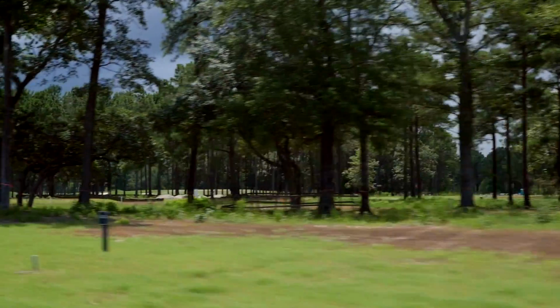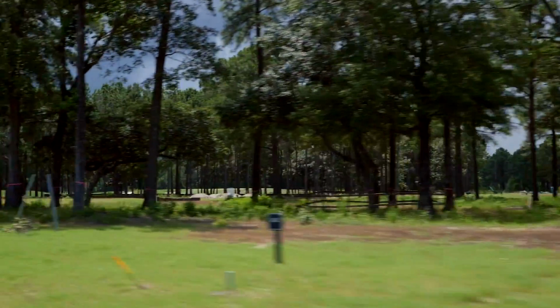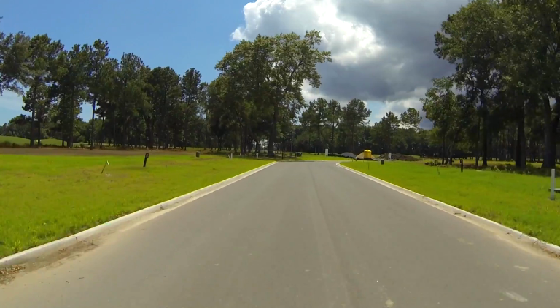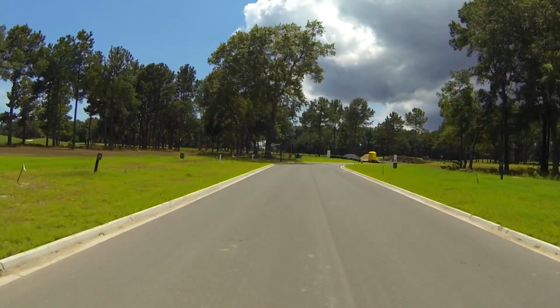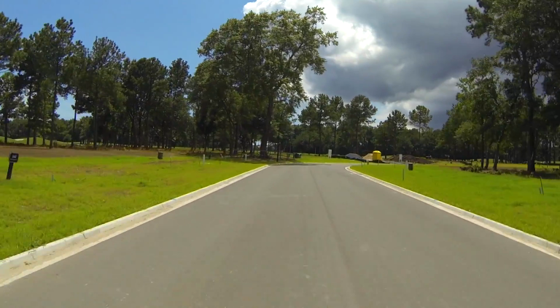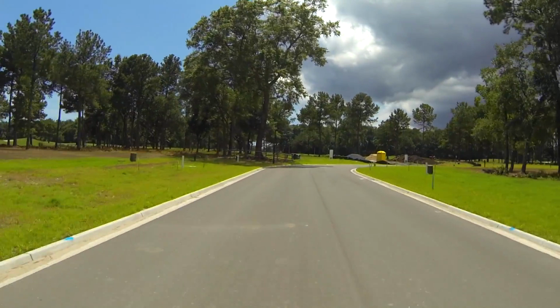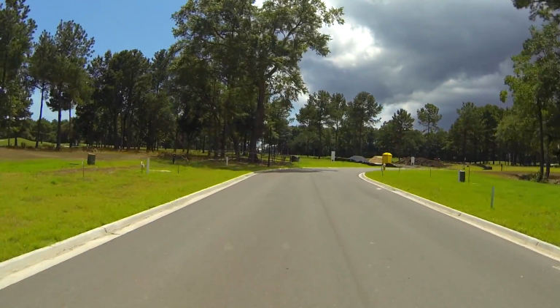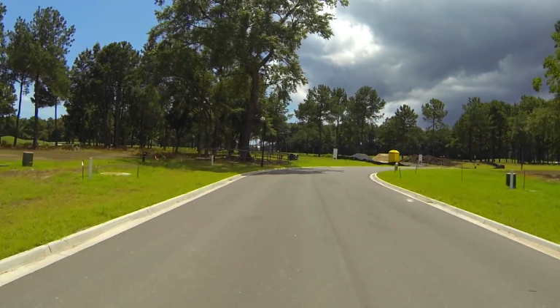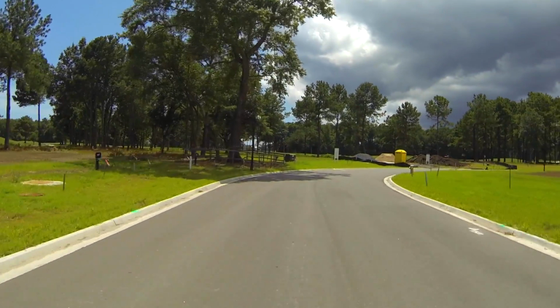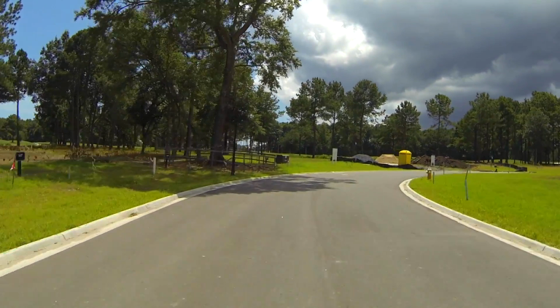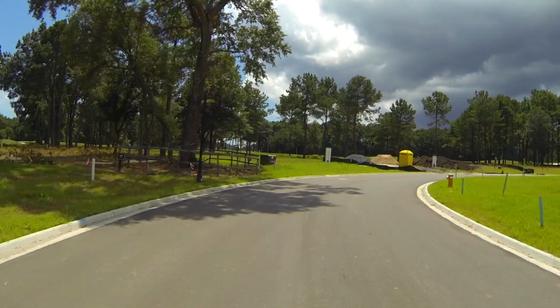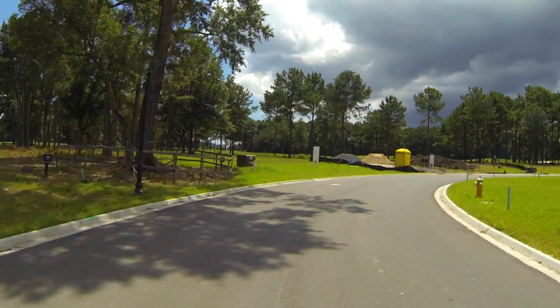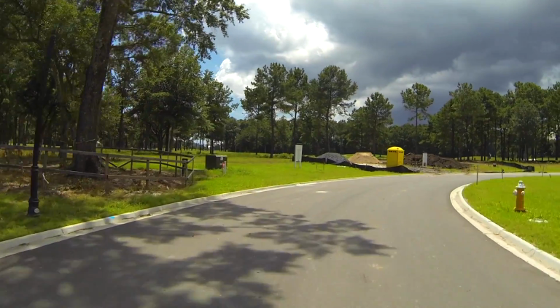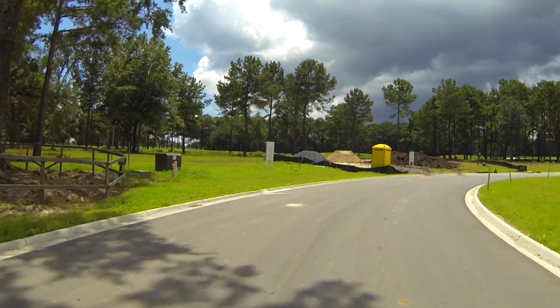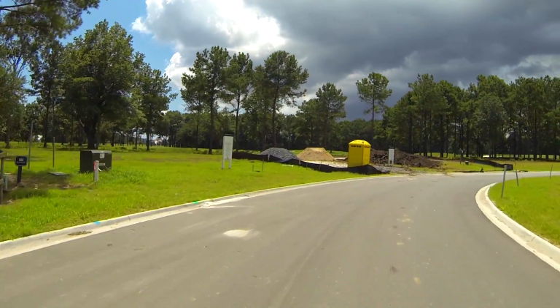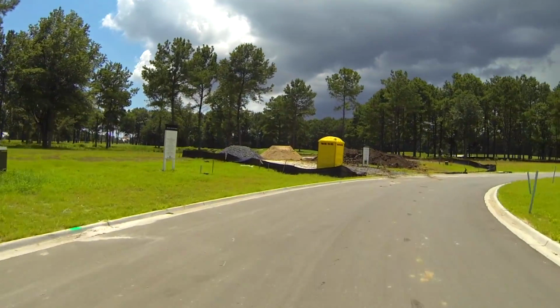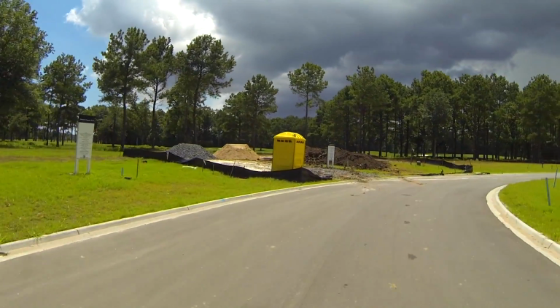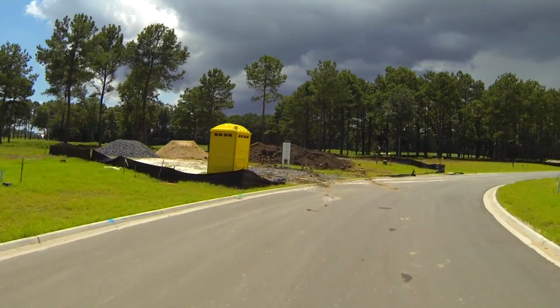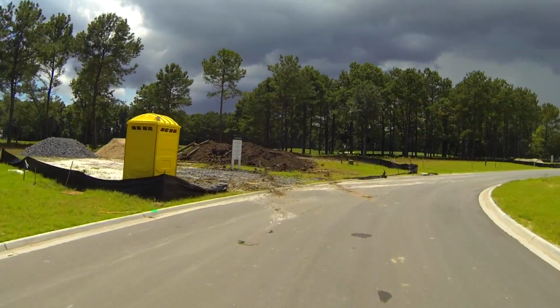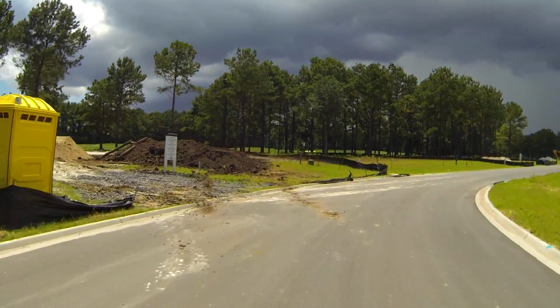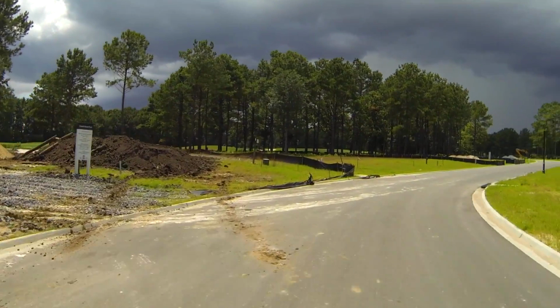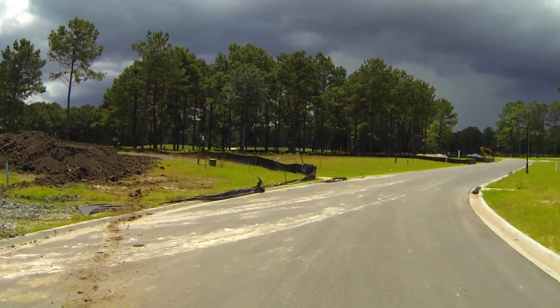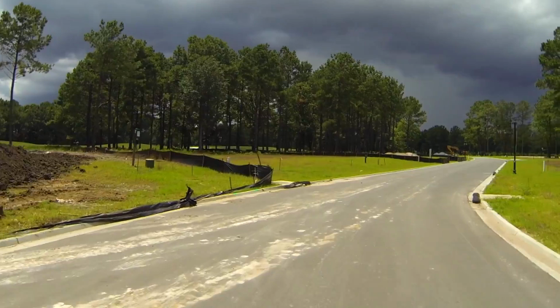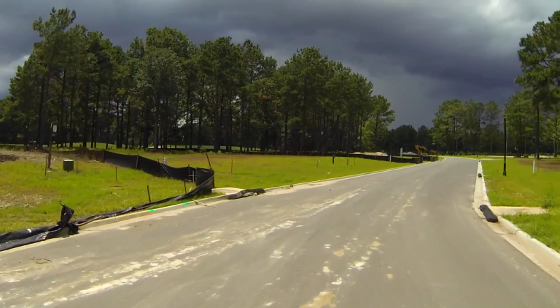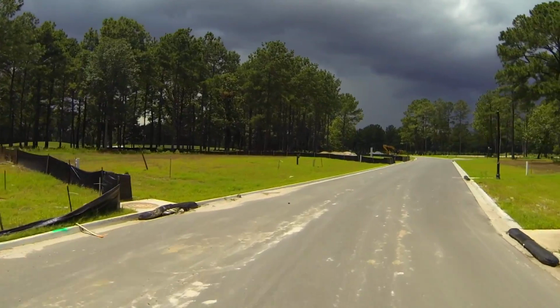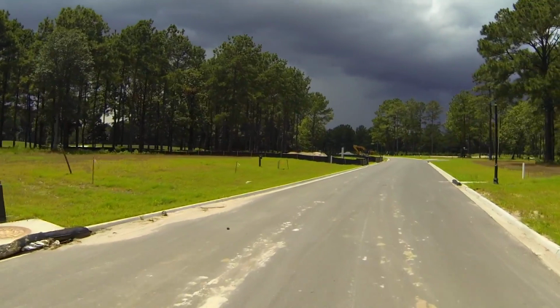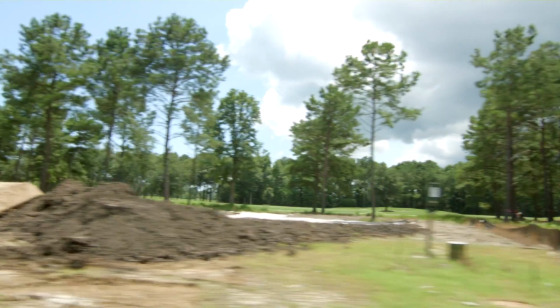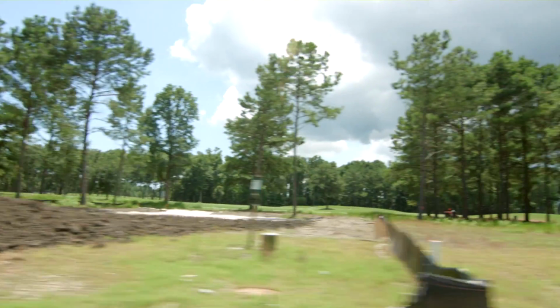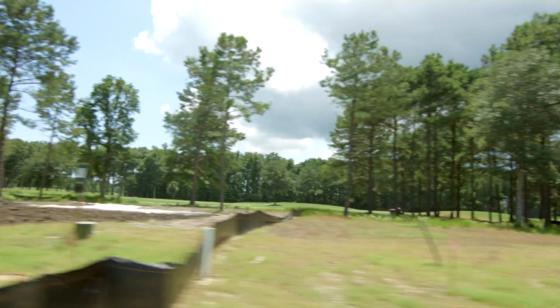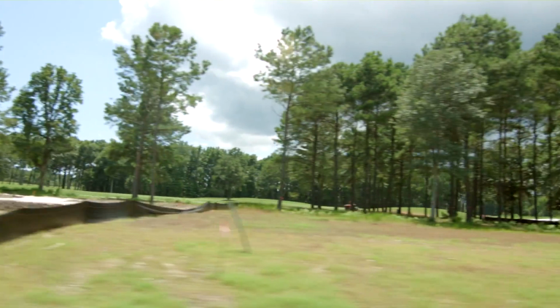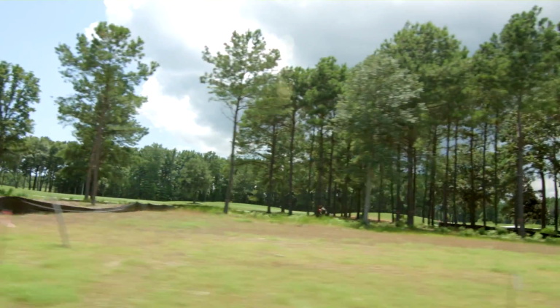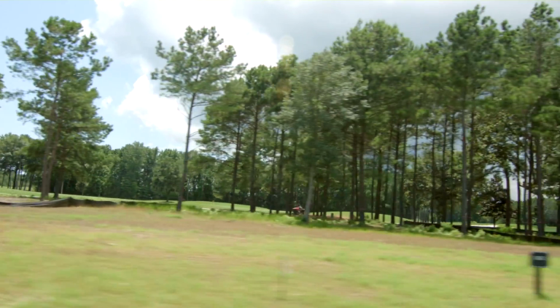We're riding through and there's not a whole lot to look at in Ralston Grove right now. But this is an area that probably the next time we get back out here to shoot will be completely developed. It sits on the golf course and sits on marsh. This is Ralston Grove on Daniel Island.